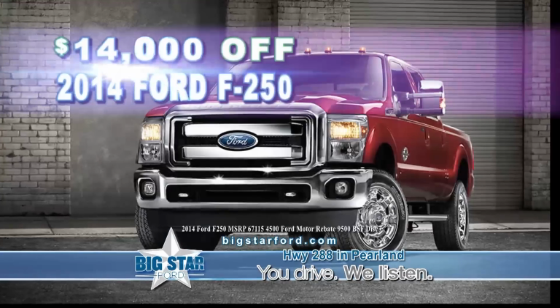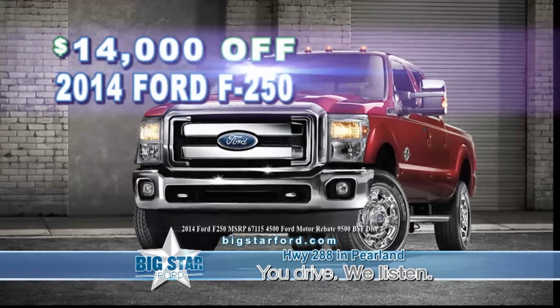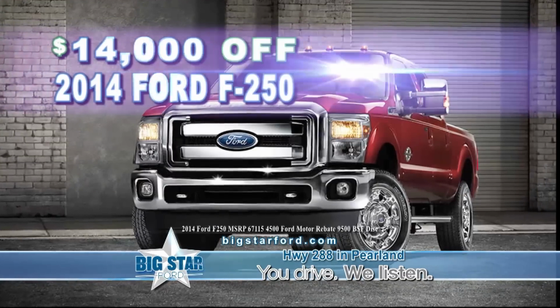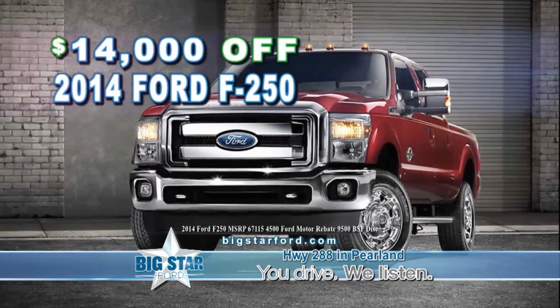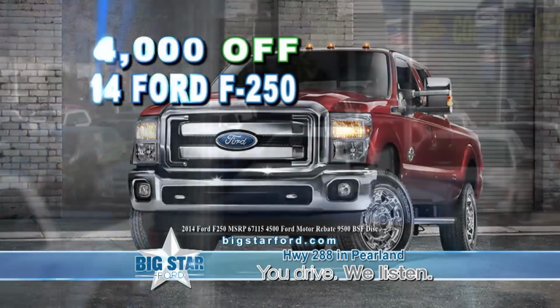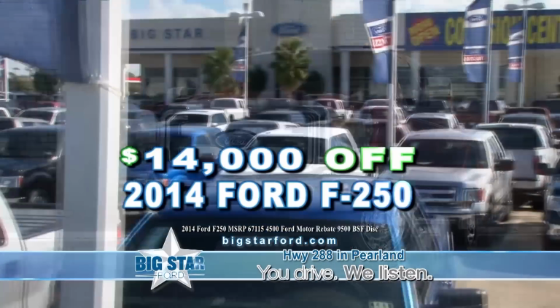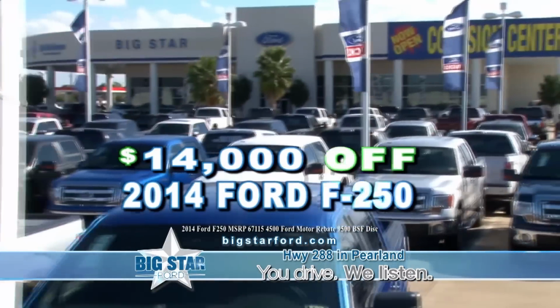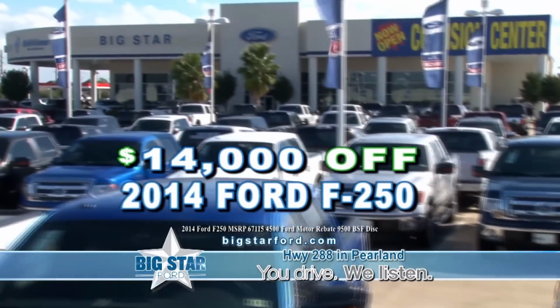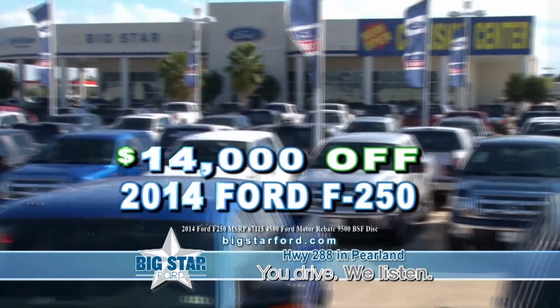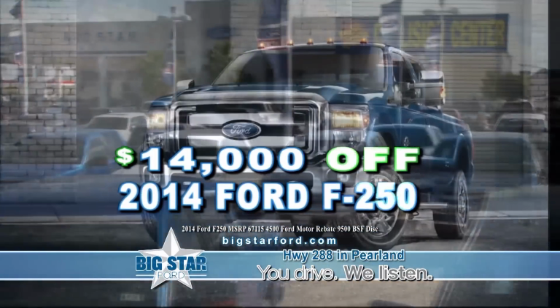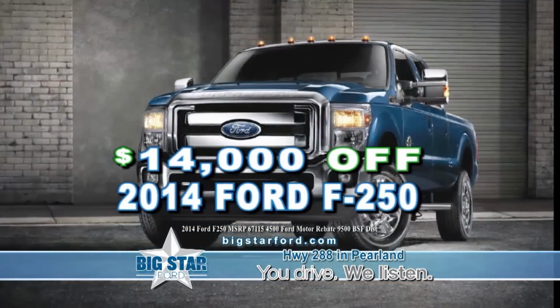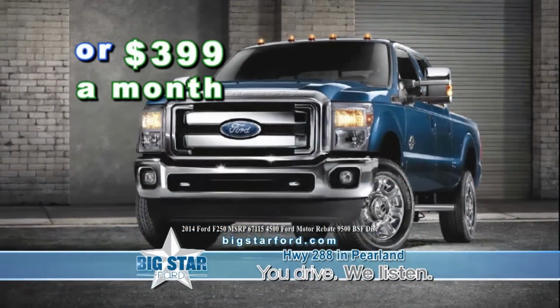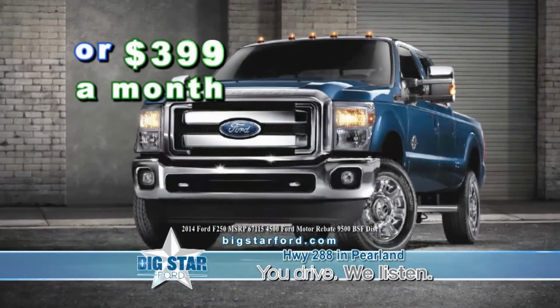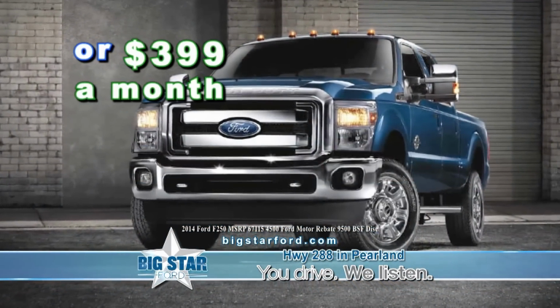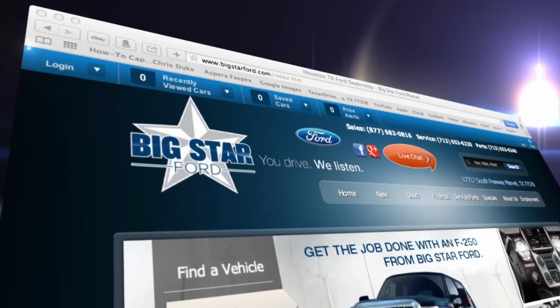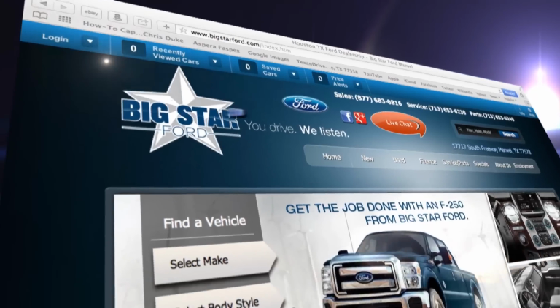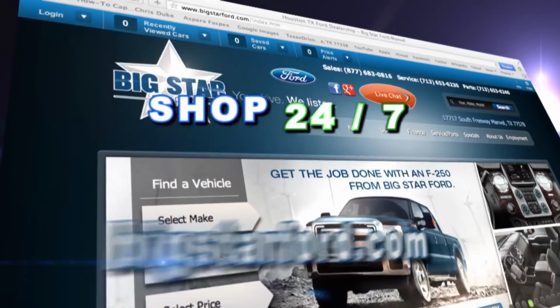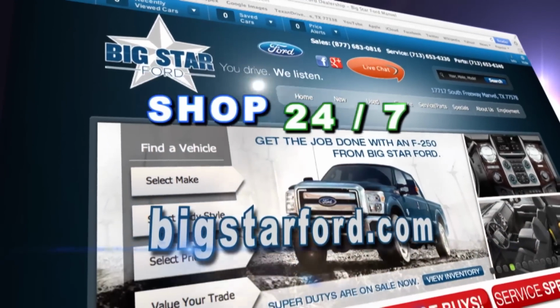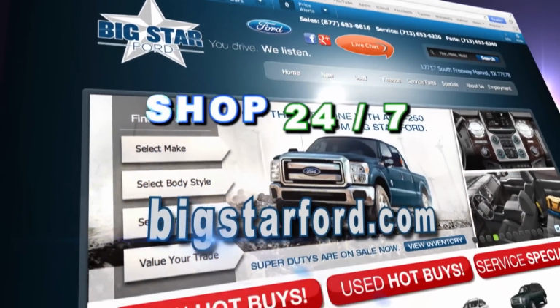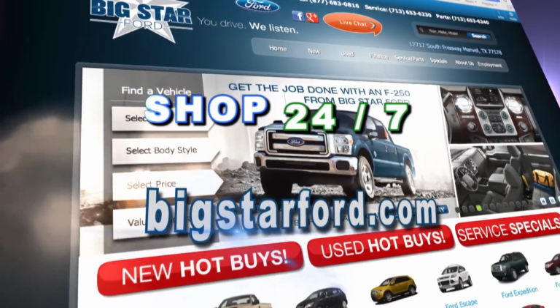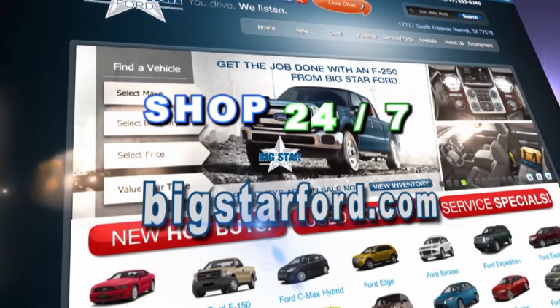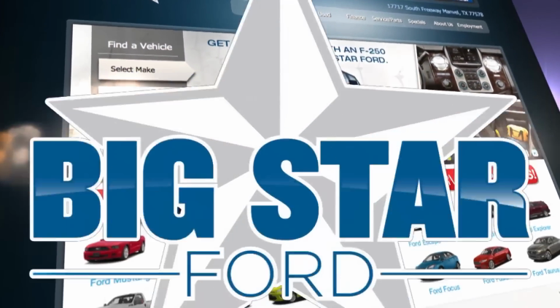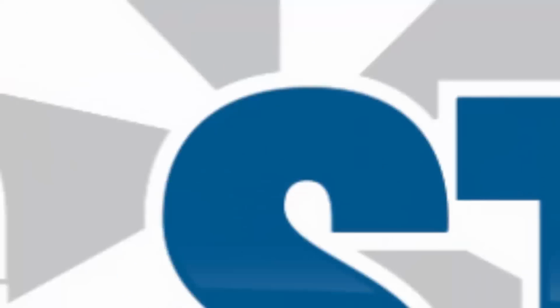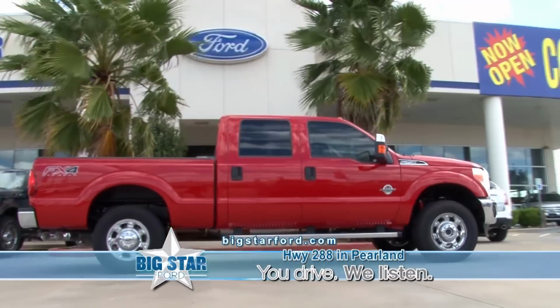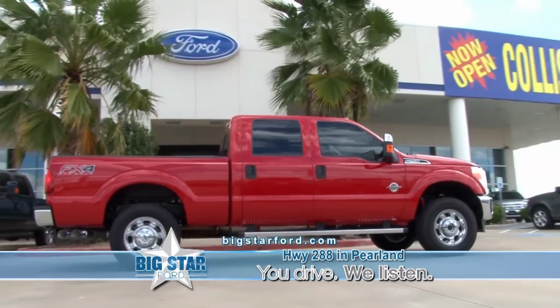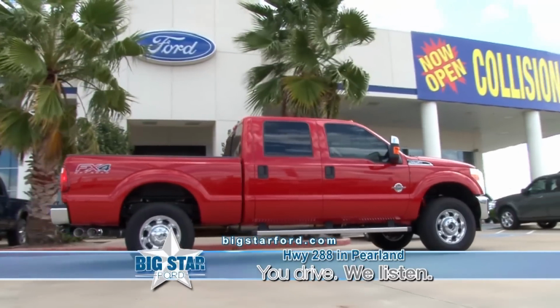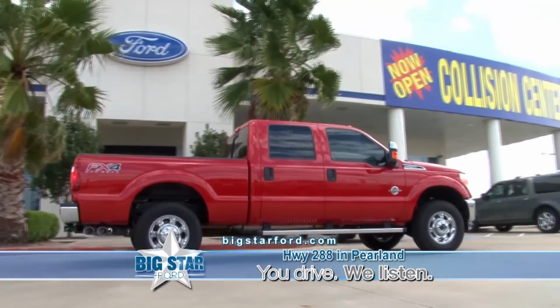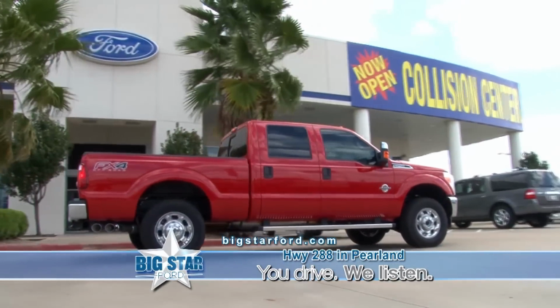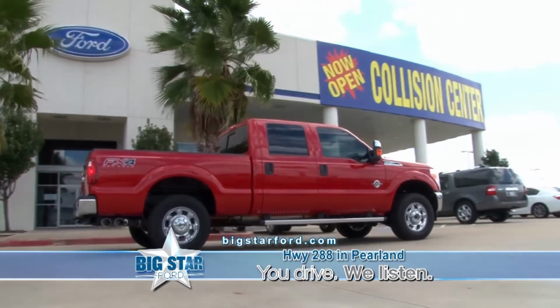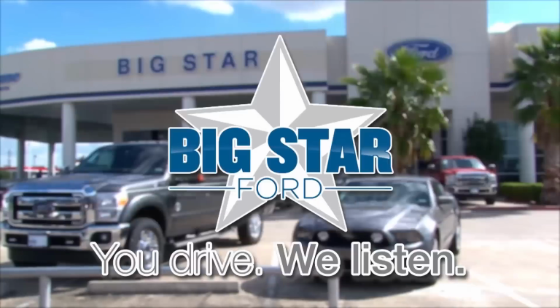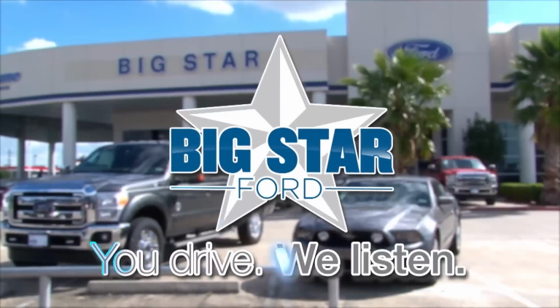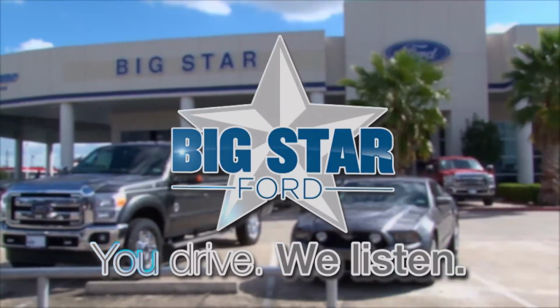$14,000 off F-250s. That's an F-250, $14,000 off or $399 a month. Or shop 24-7 at BigStarFord.com, just 10 miles south of downtown Houston on 288. You drive, we listen.